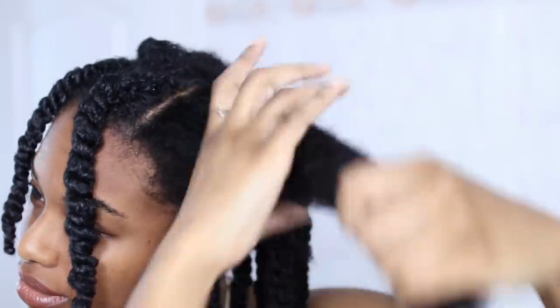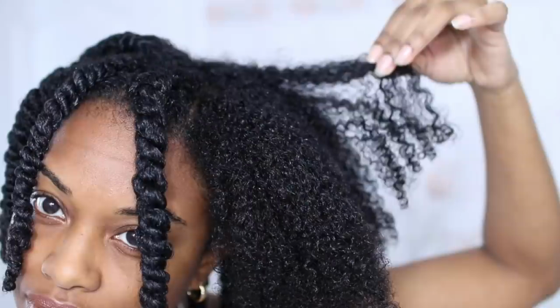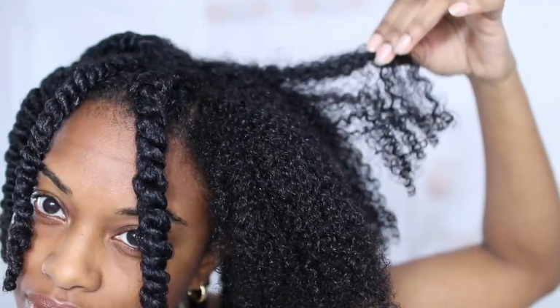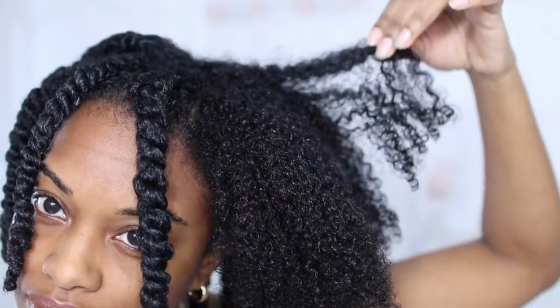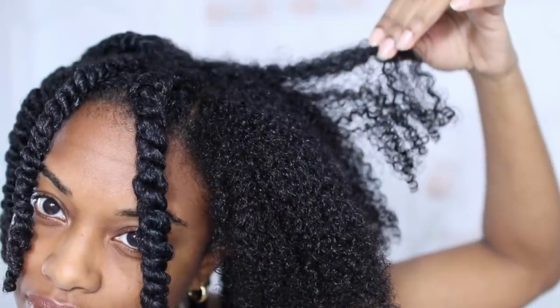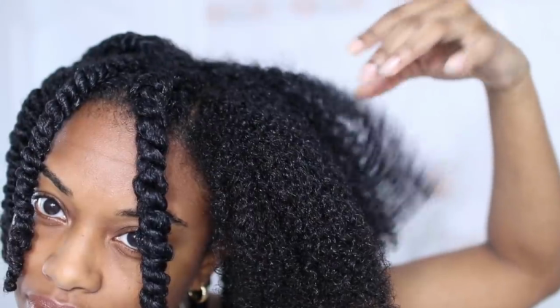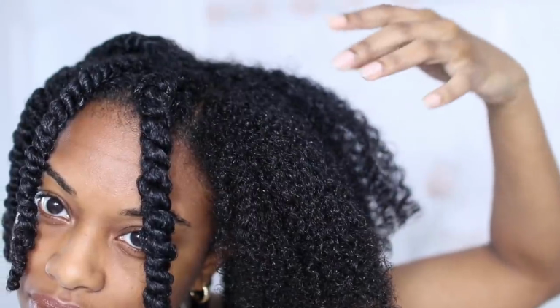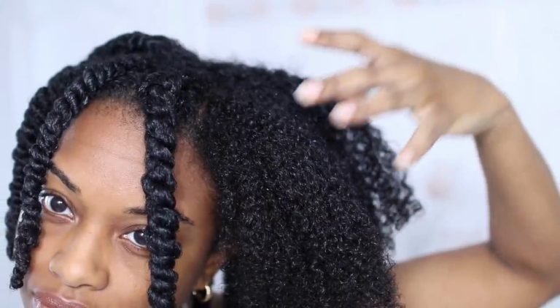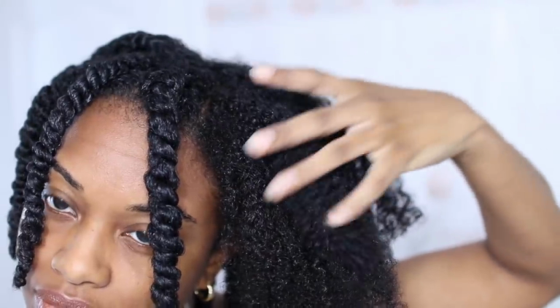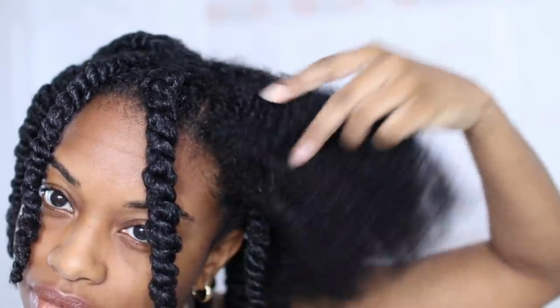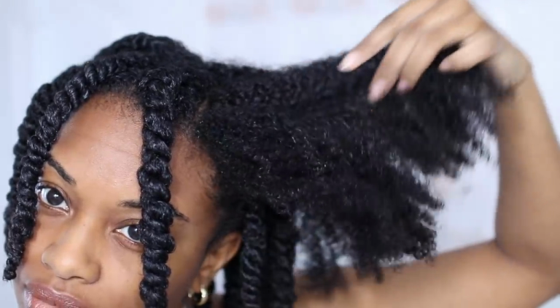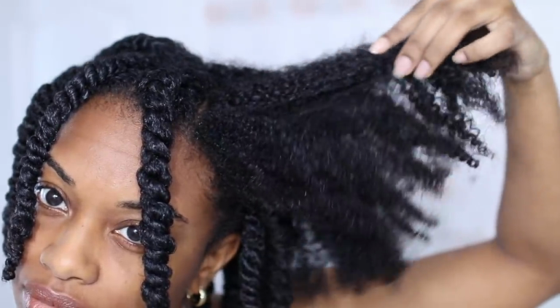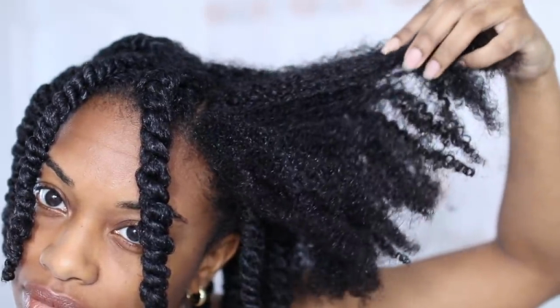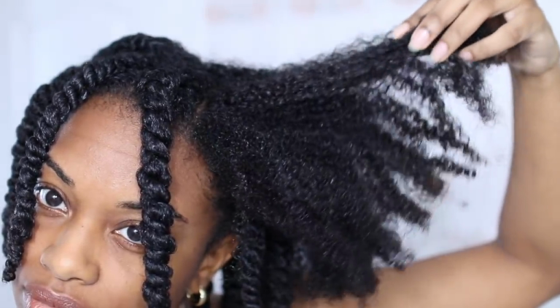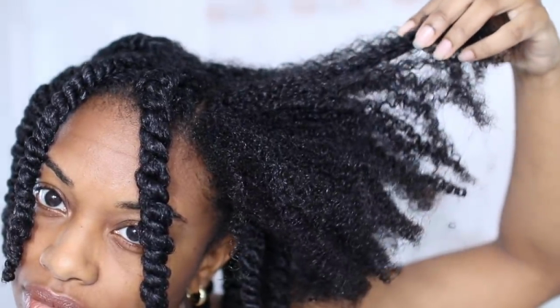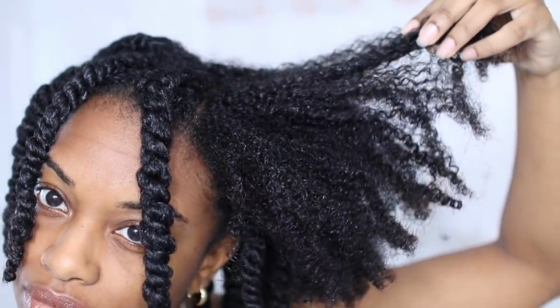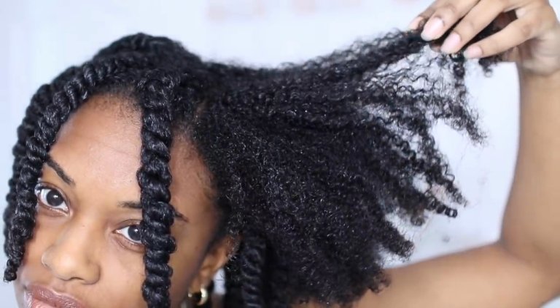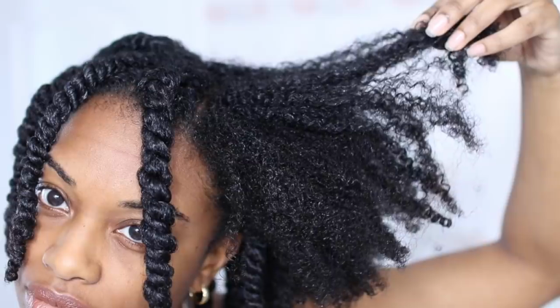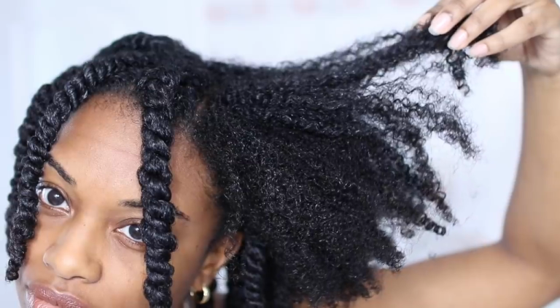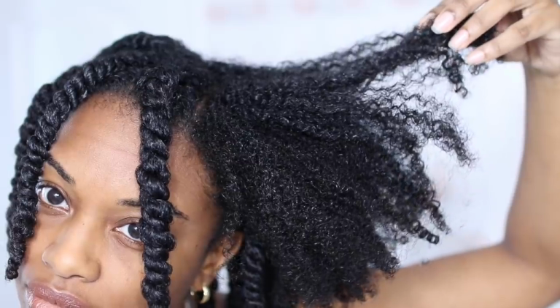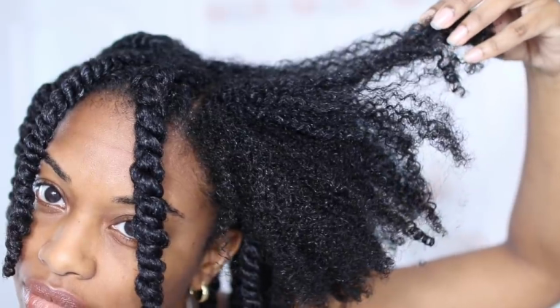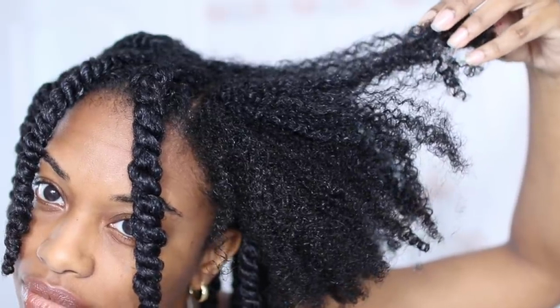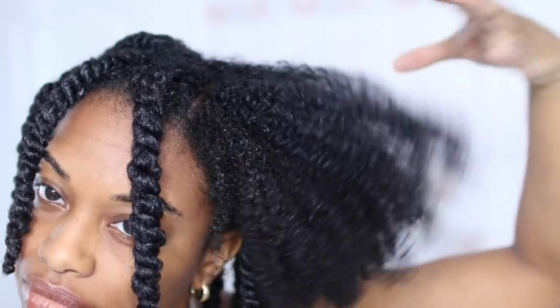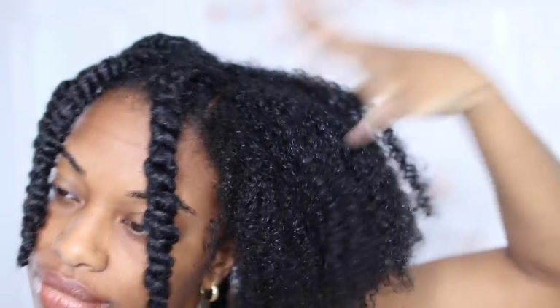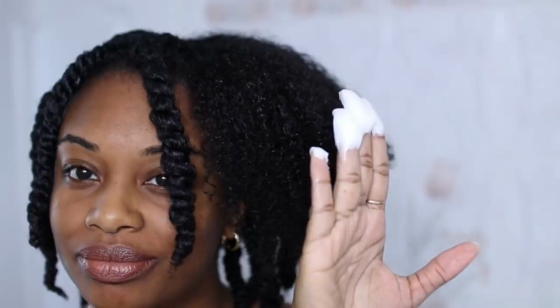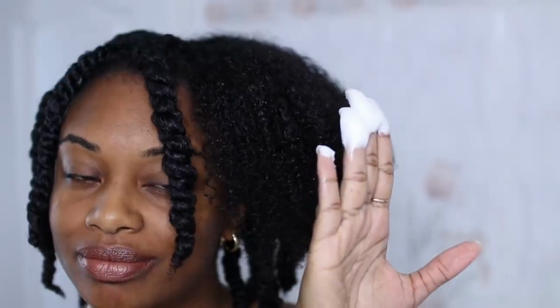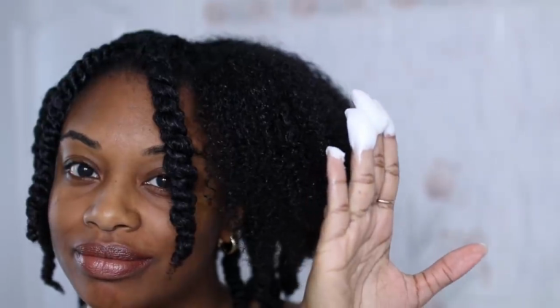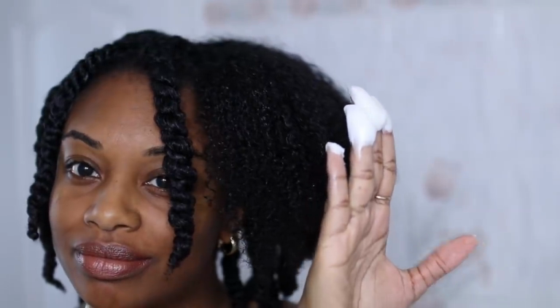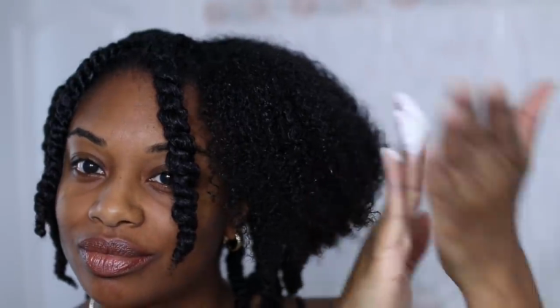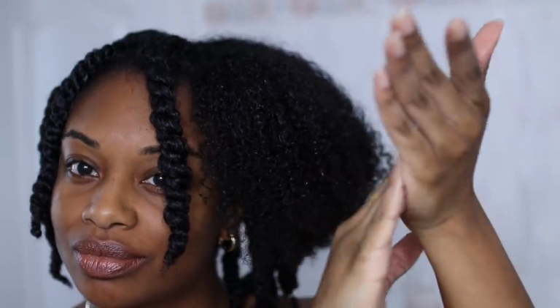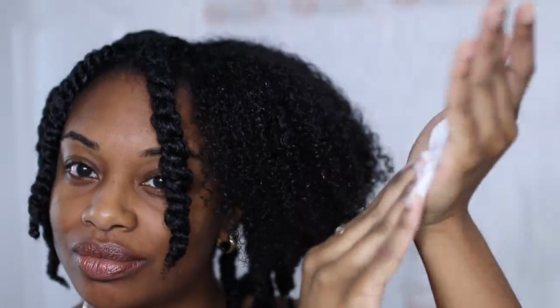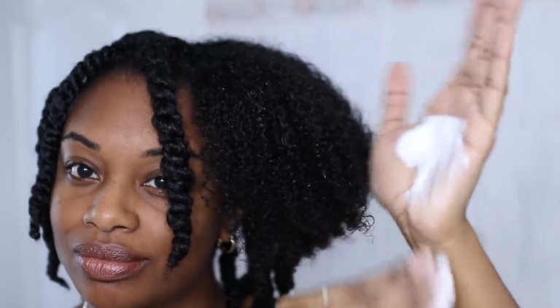This is what my hair looks like after just applying a leave-in alone. You can see that my curls are already starting to form. Next, I'm following up with a cream.